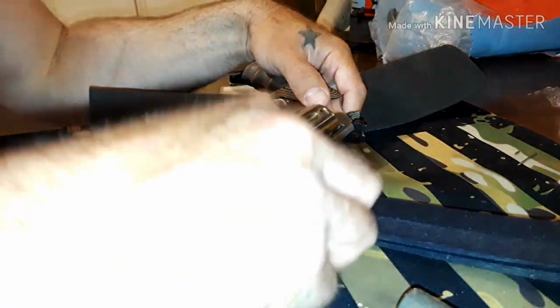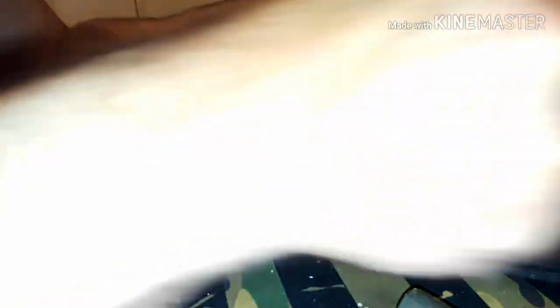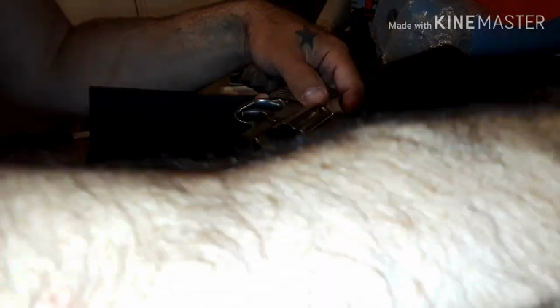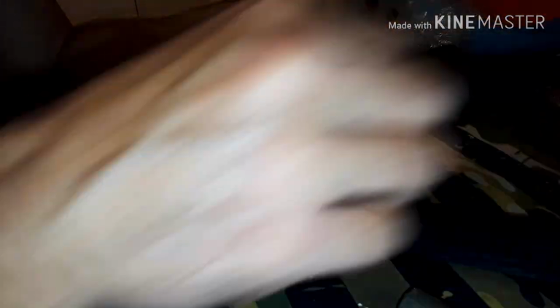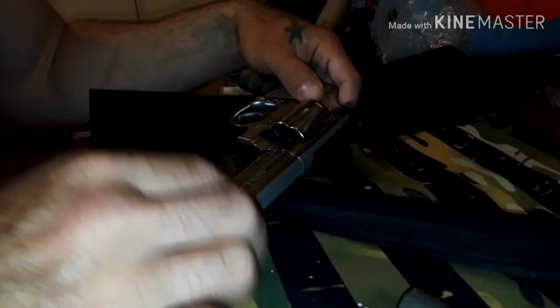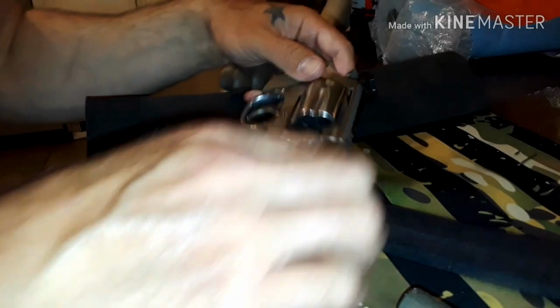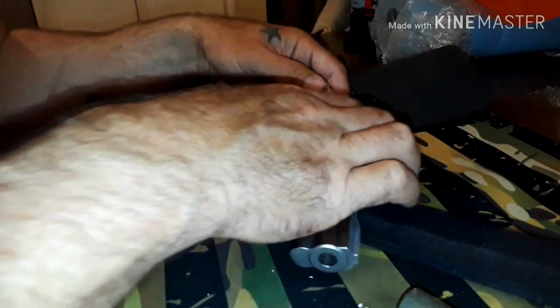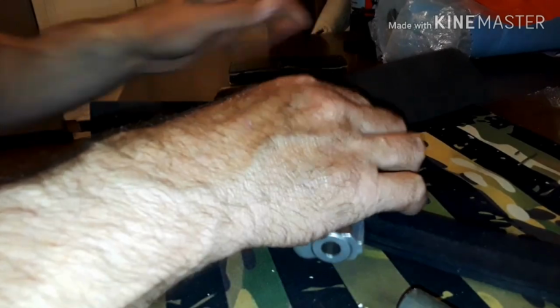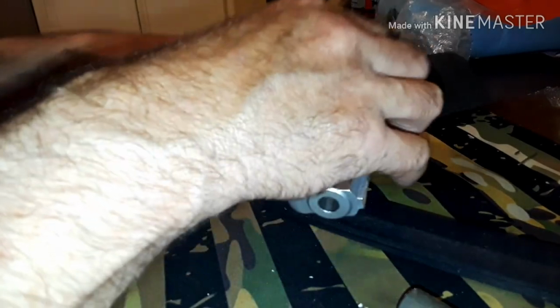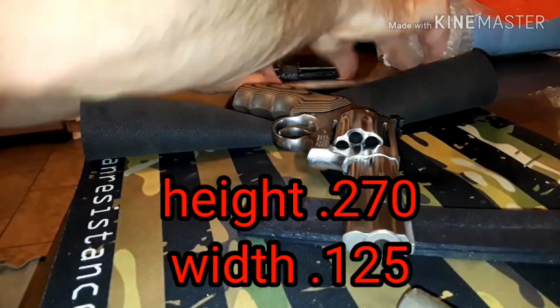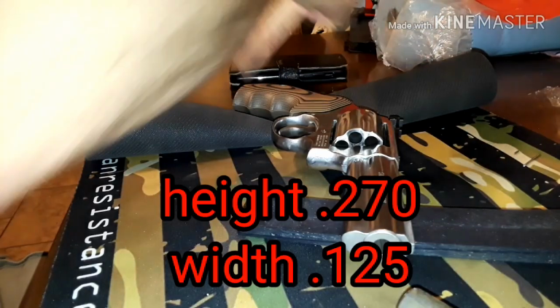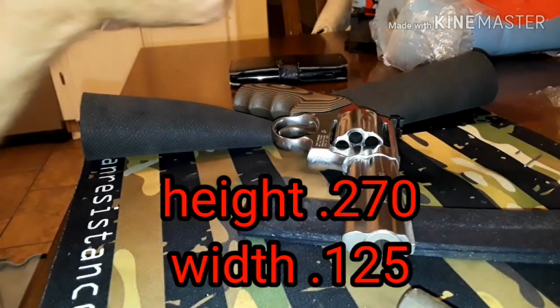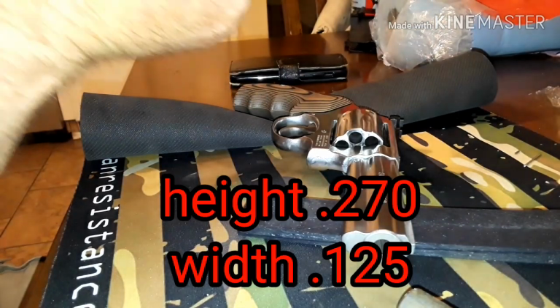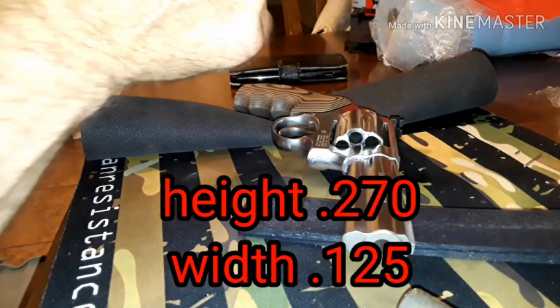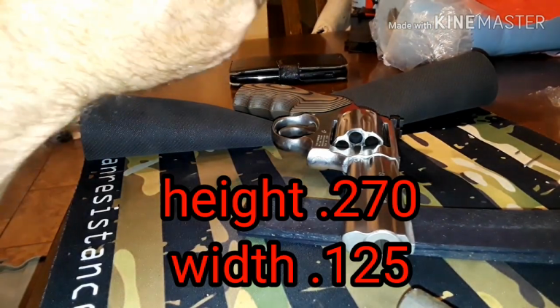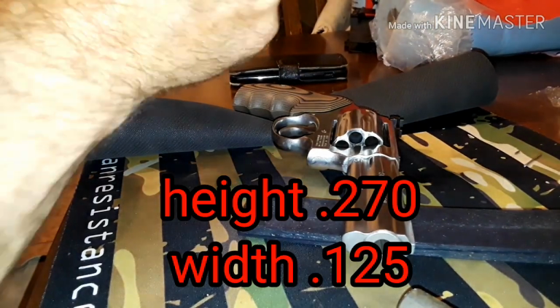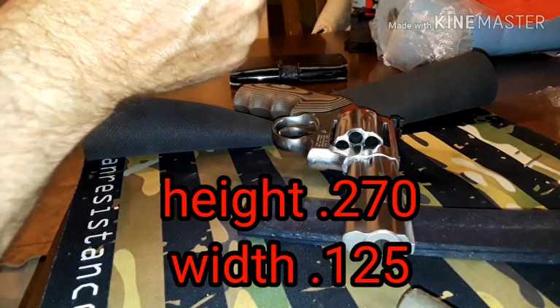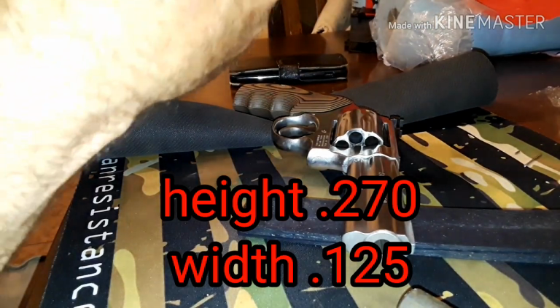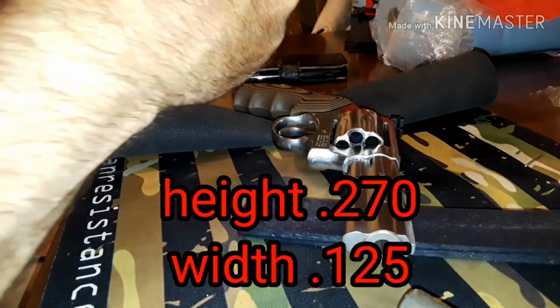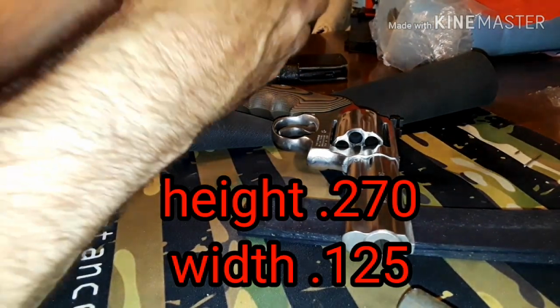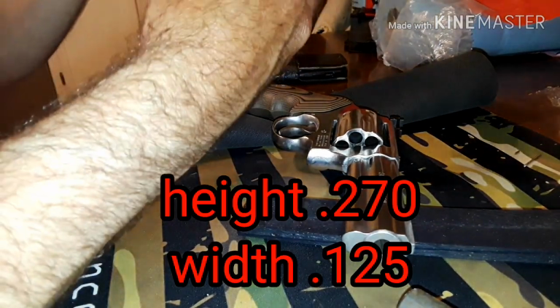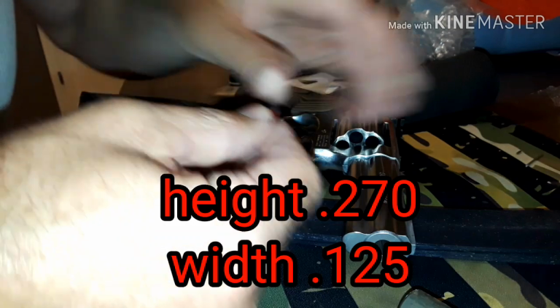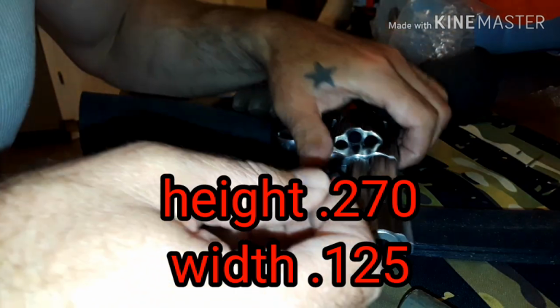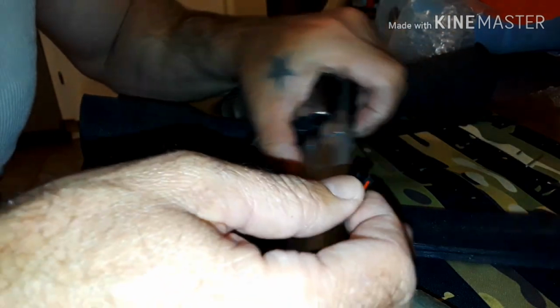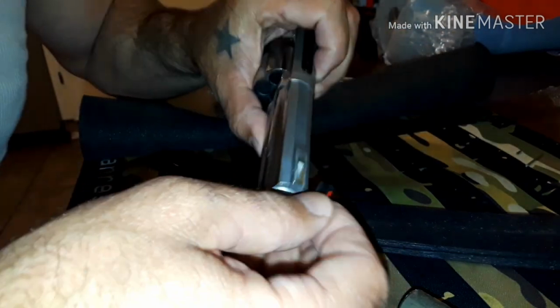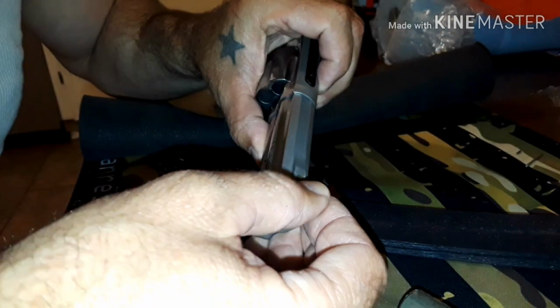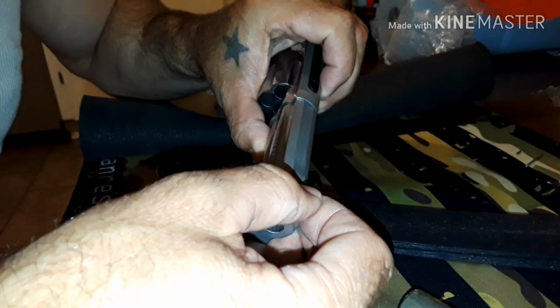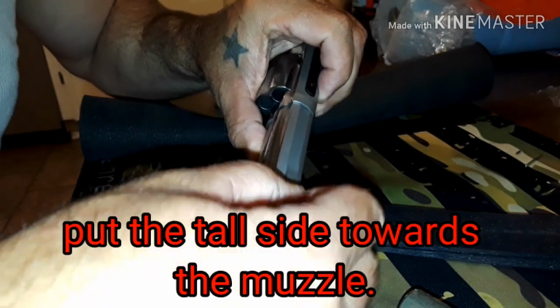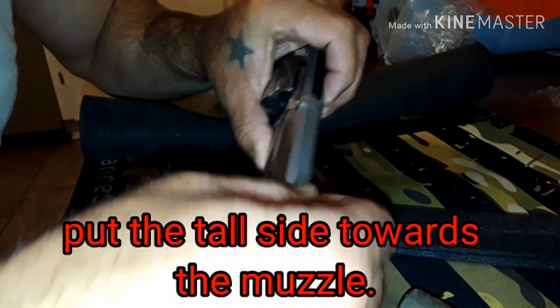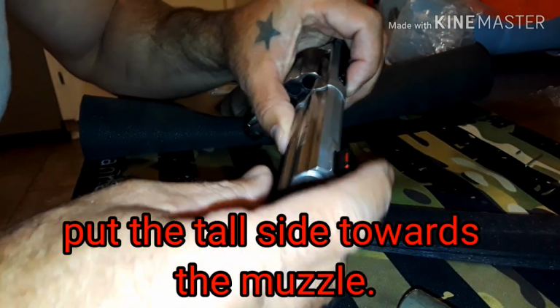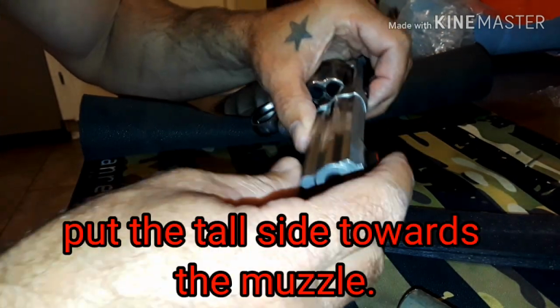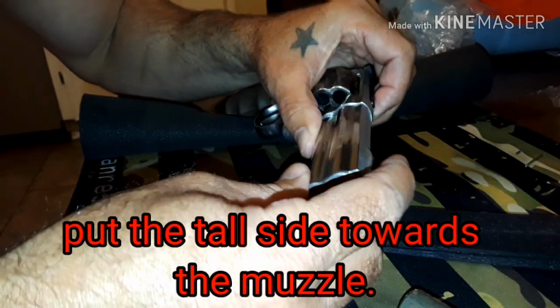Alright, so that's out nice and easy. We got the Dawson Precision front sight that I'm putting on — let's see how this fits. It fits right in.